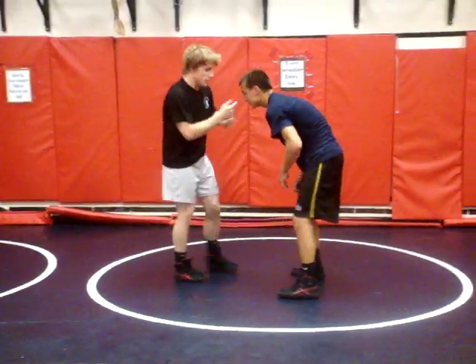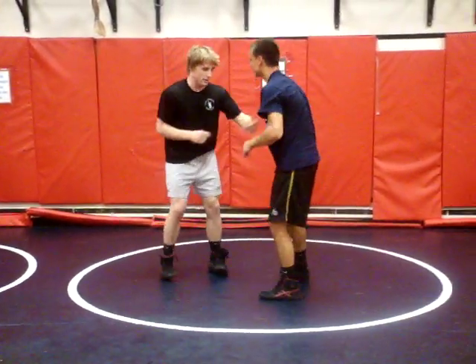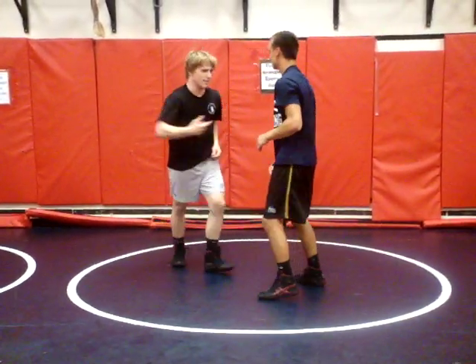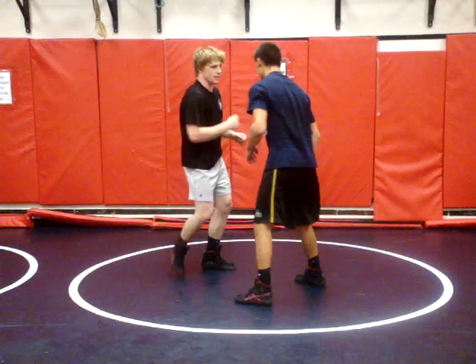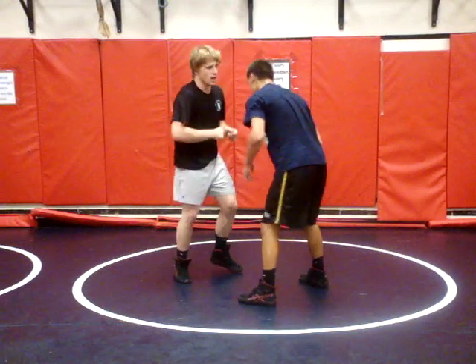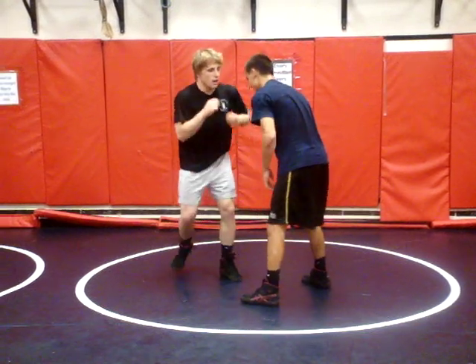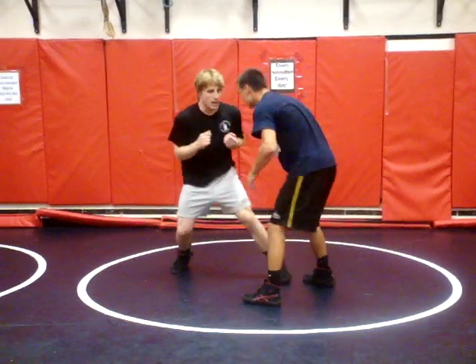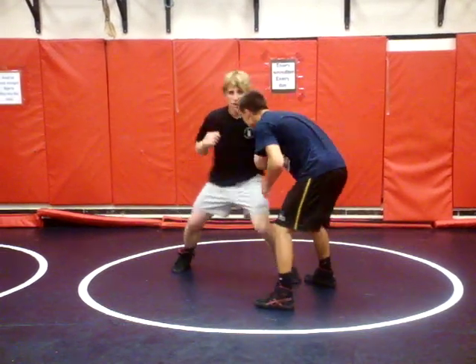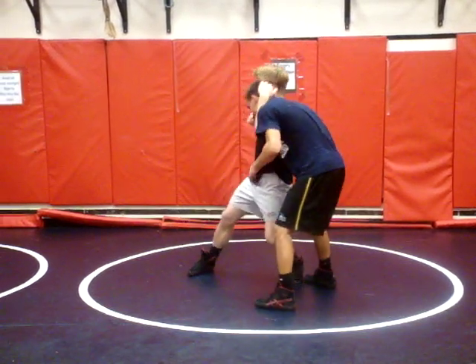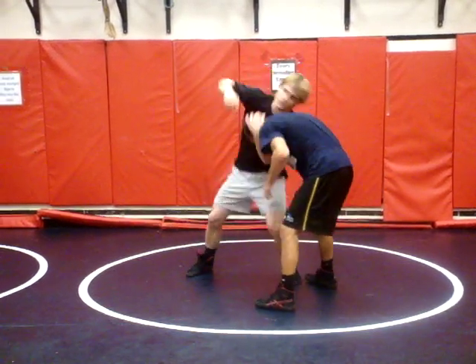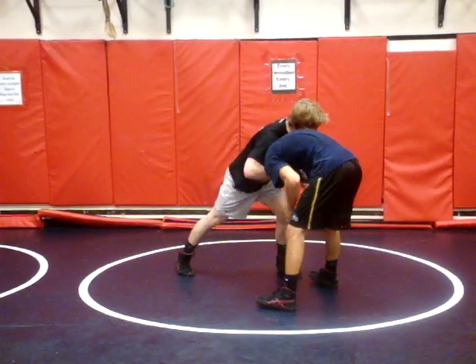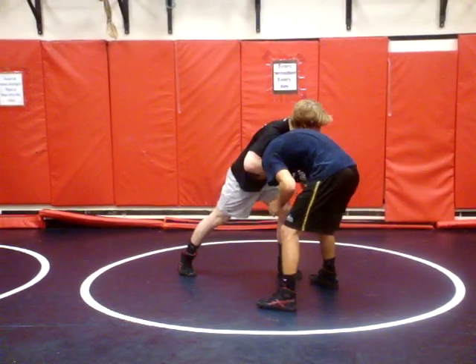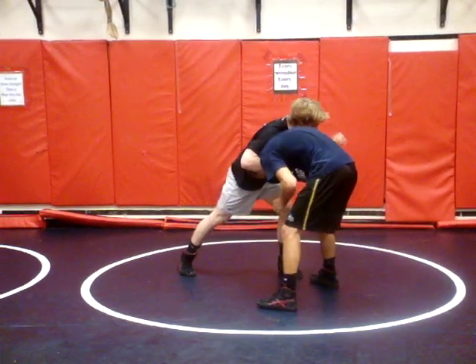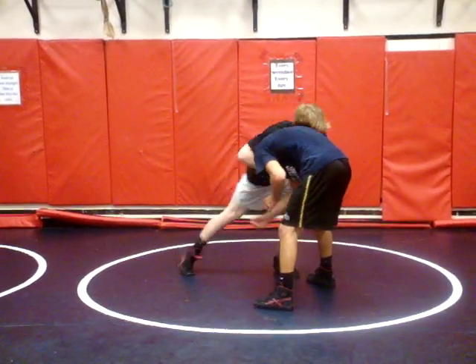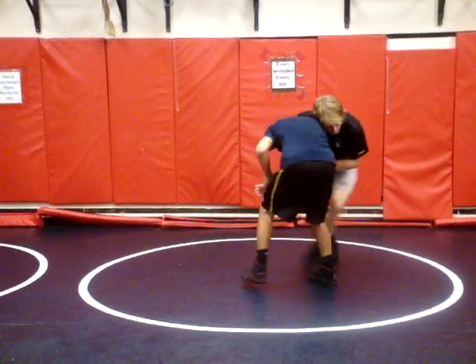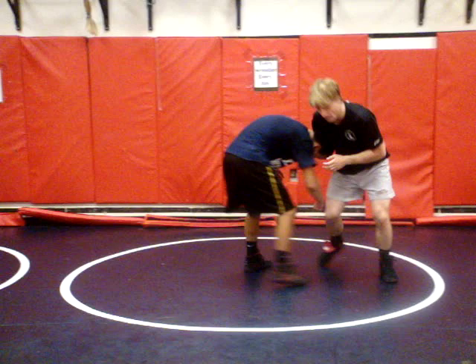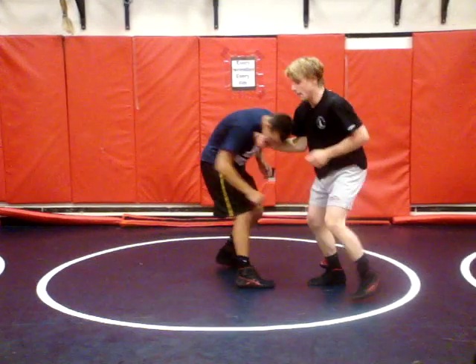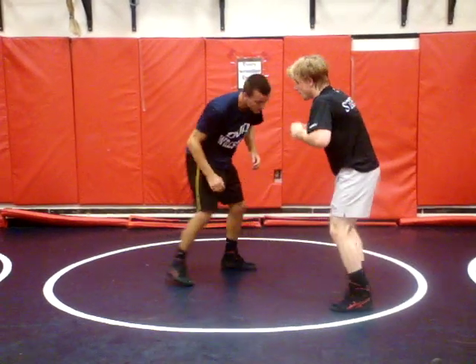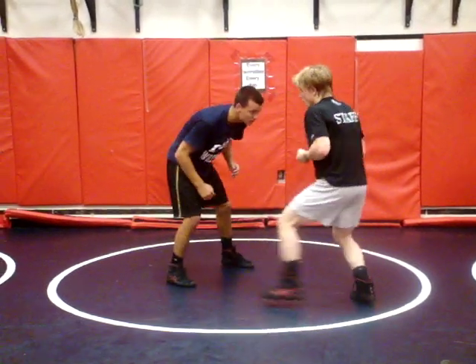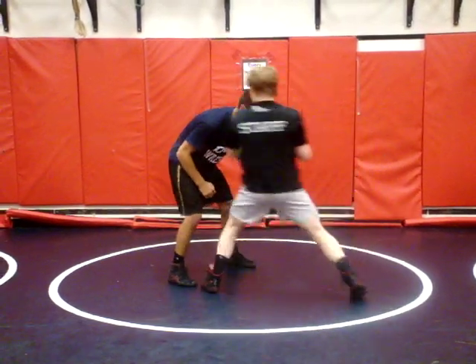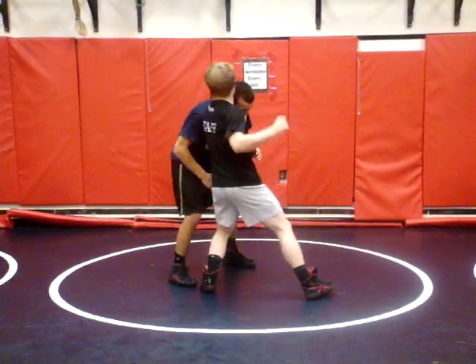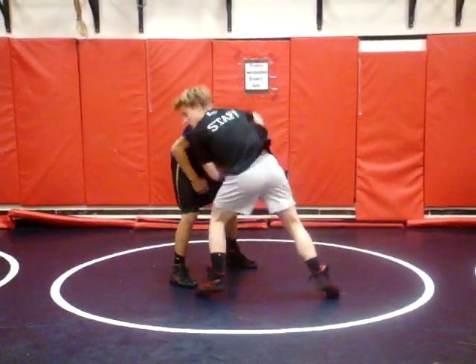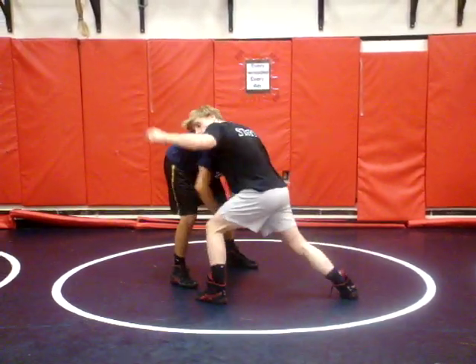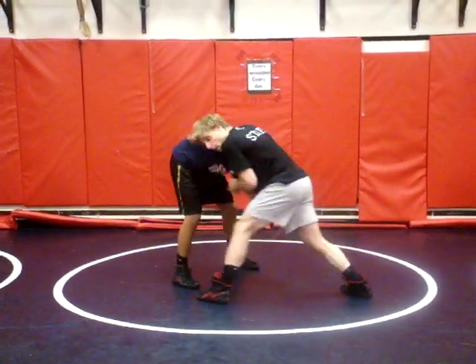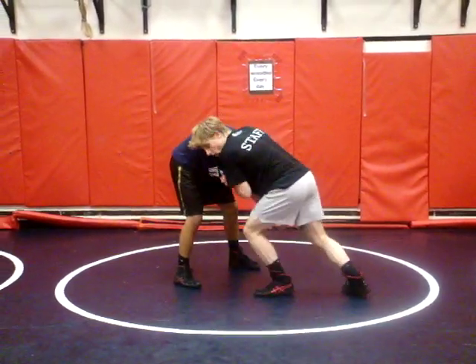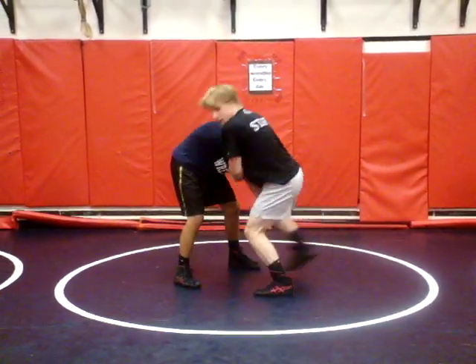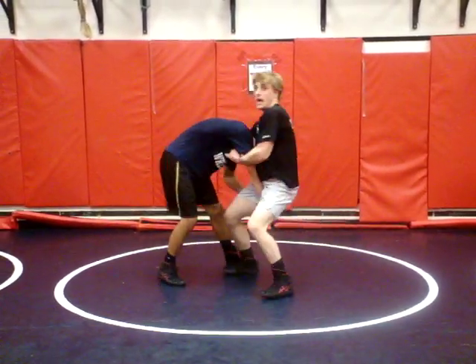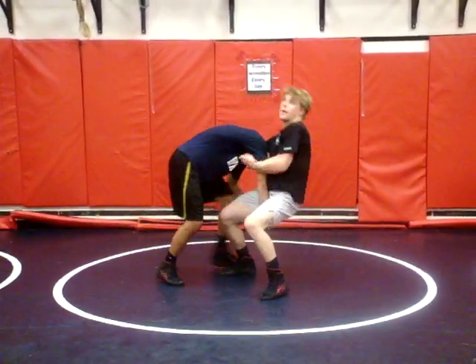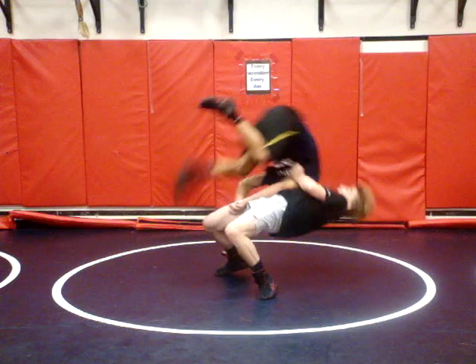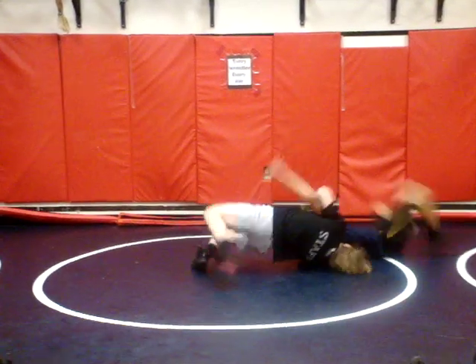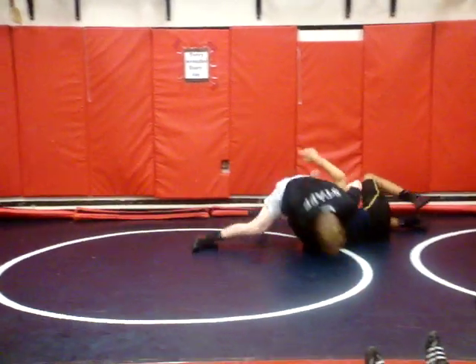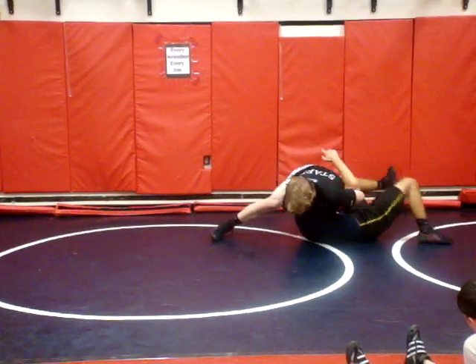I usually do it on this side — that's how it sounds. Come here and I'm sucking it under. I'm going right to this arm — suck it under, right to the arm. Step, pop, recover.